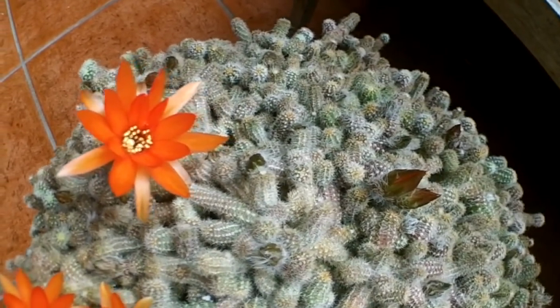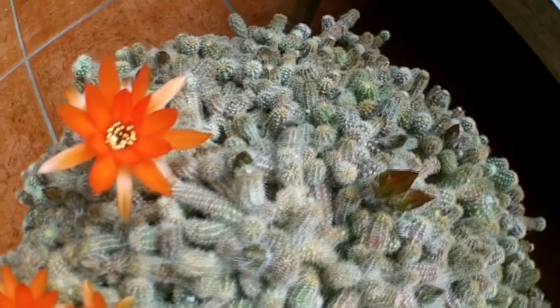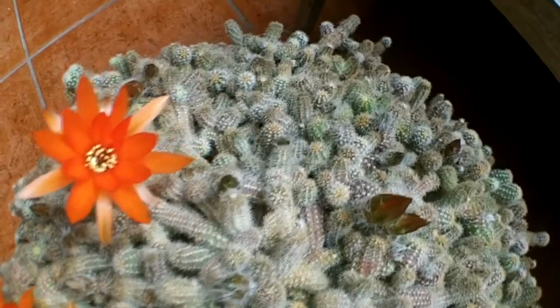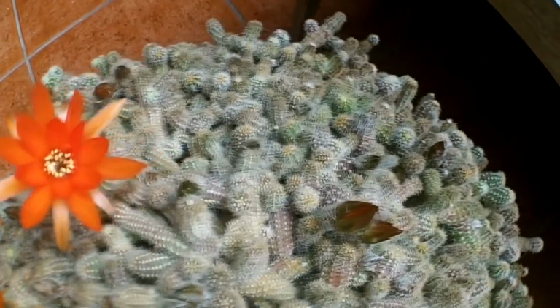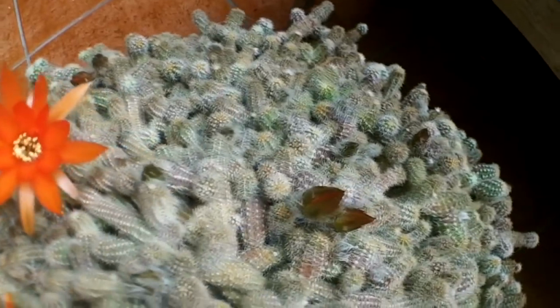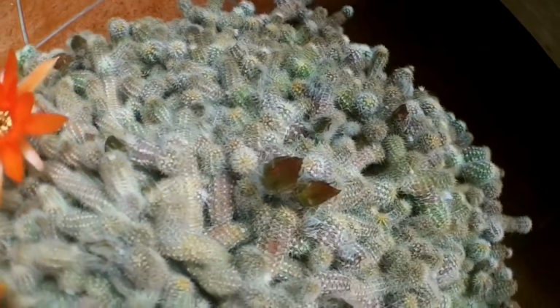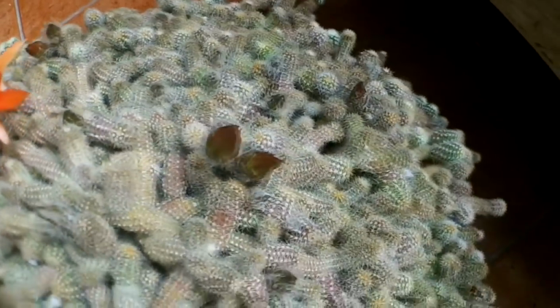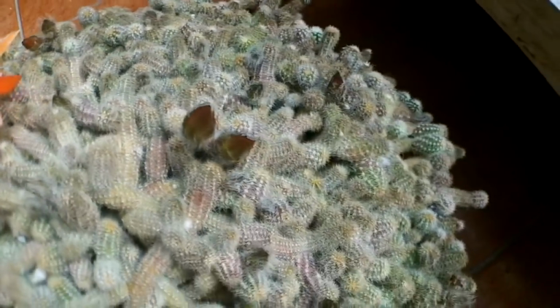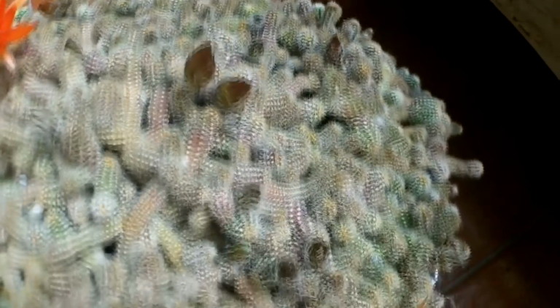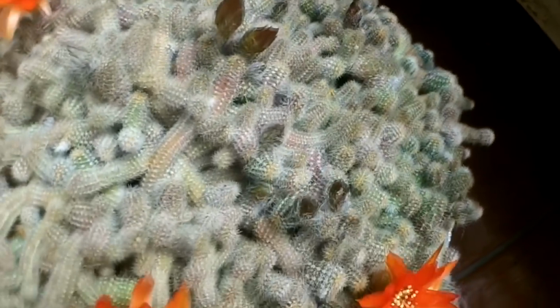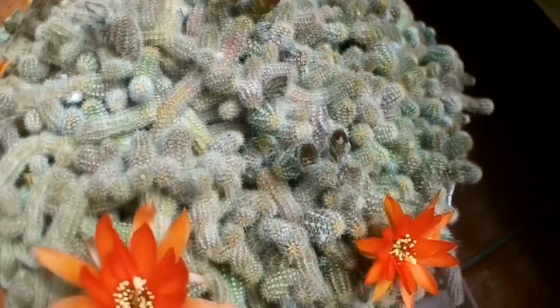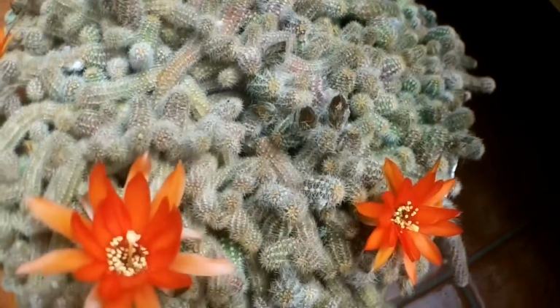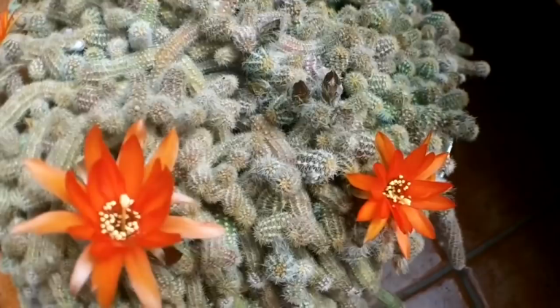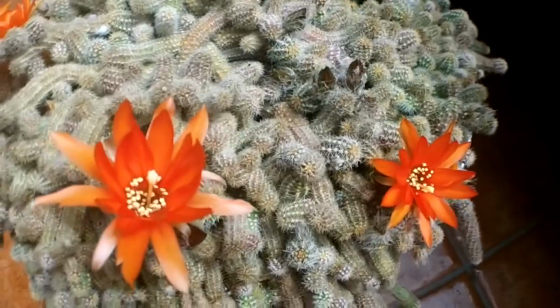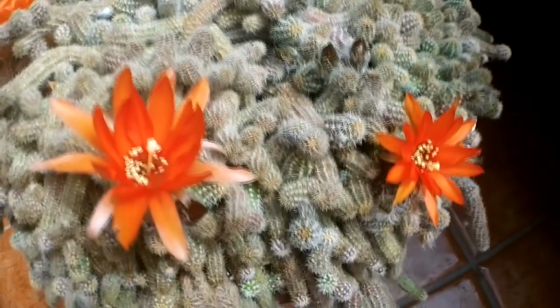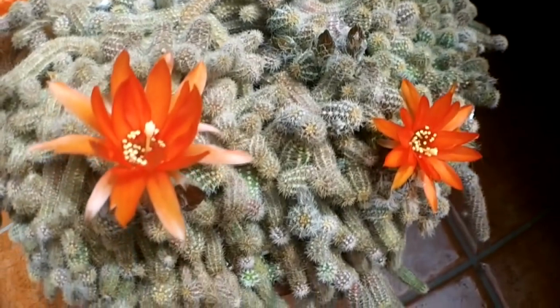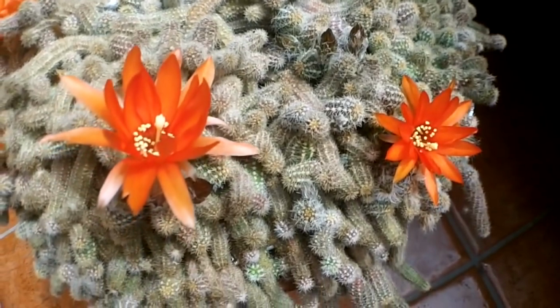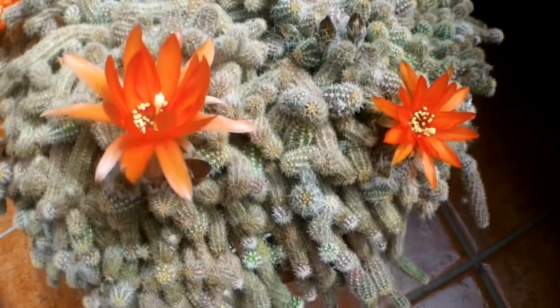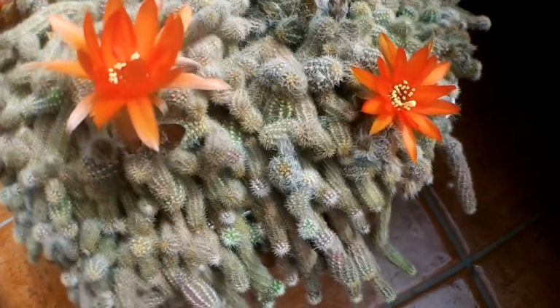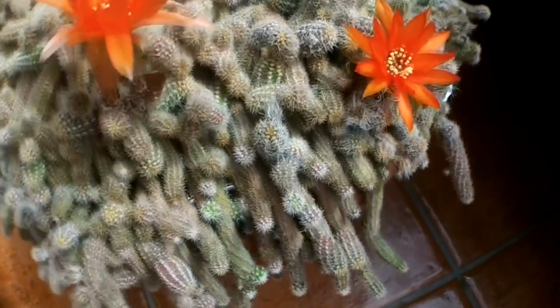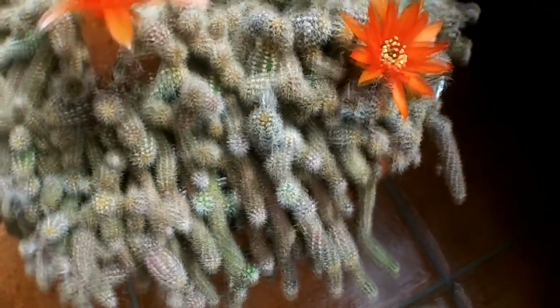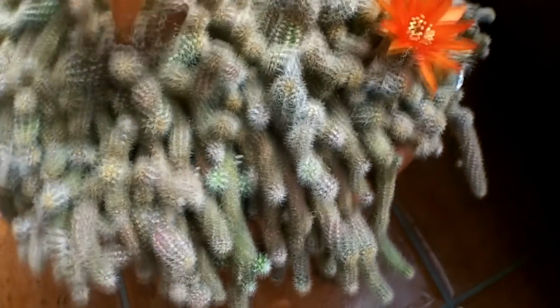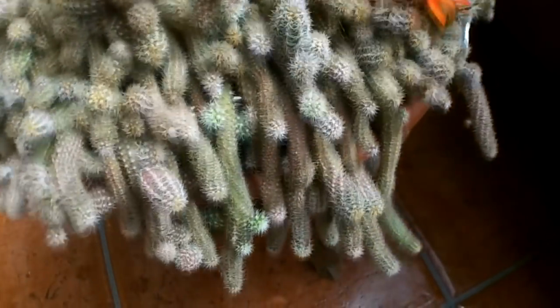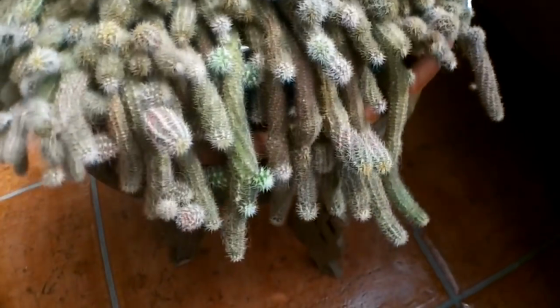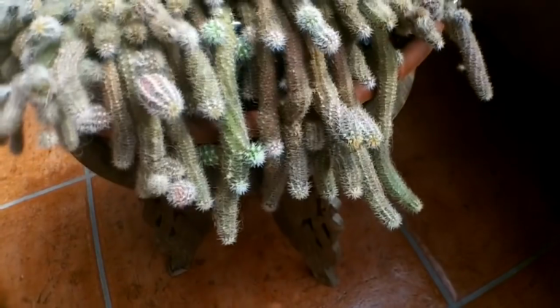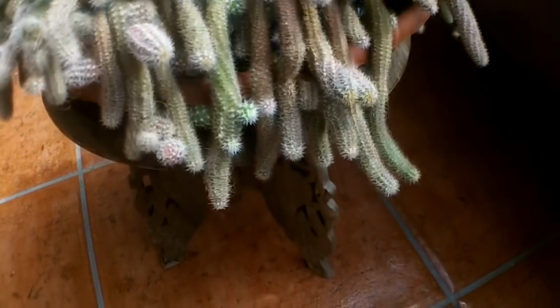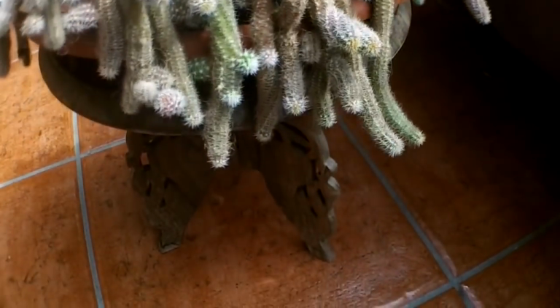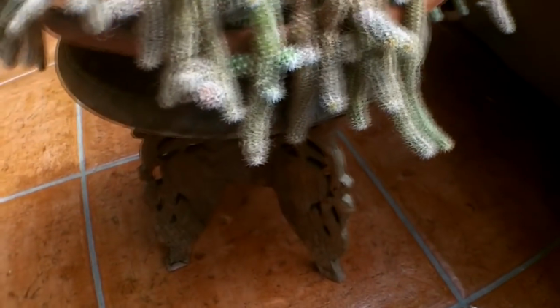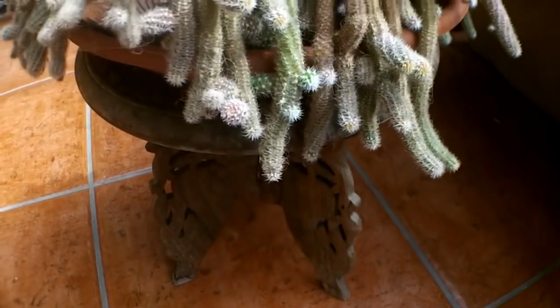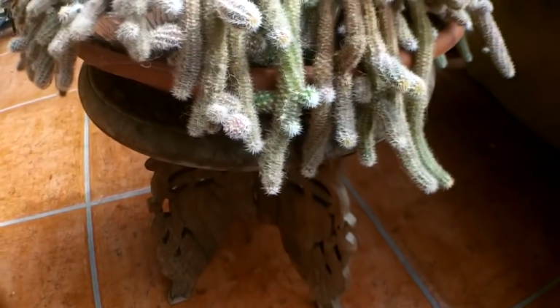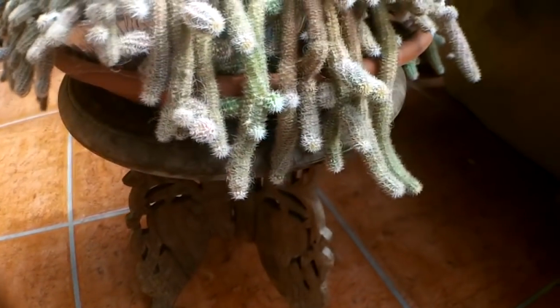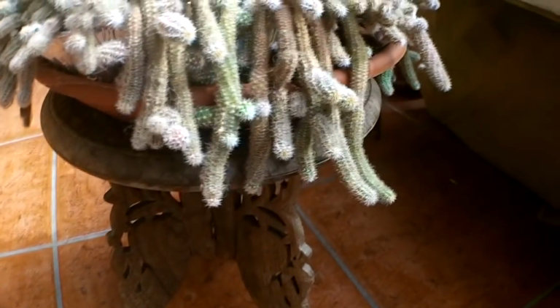This cactus is very common and you often see it in people's collections. It's very unusual because it has long hanging stems, and the reason it's commonly called the peanut cactus is because the little stems actually do resemble peanuts — when they're in the shells, anyway.